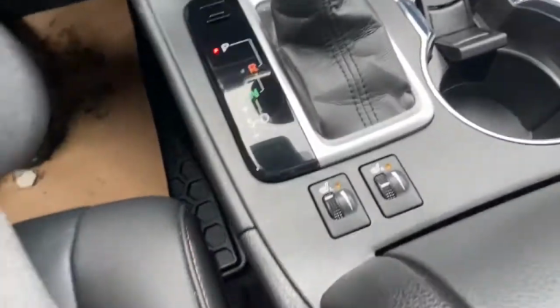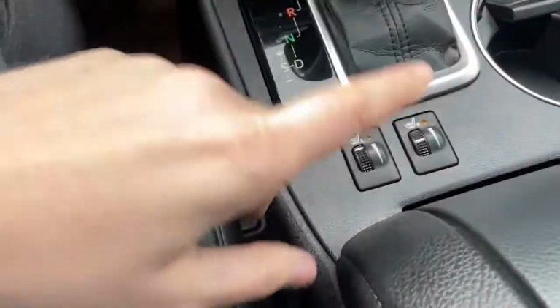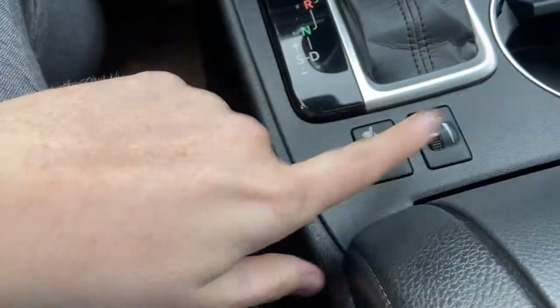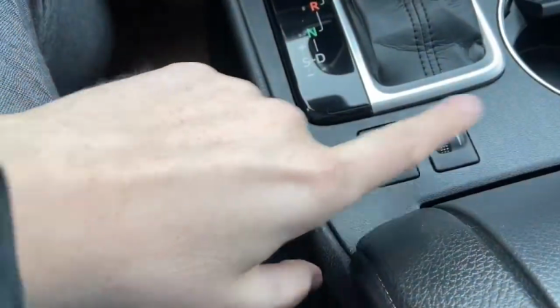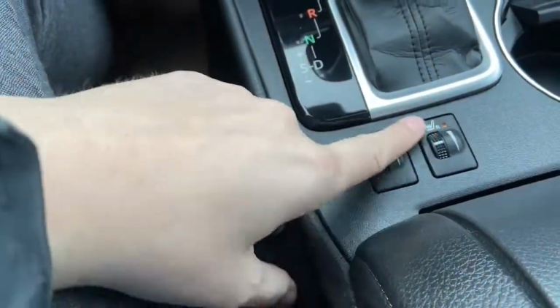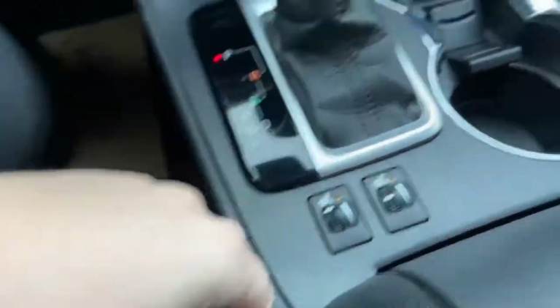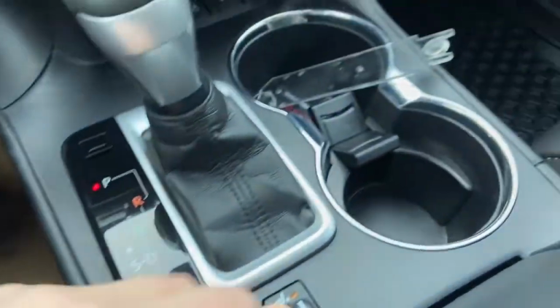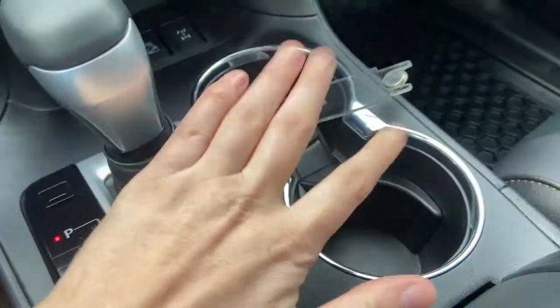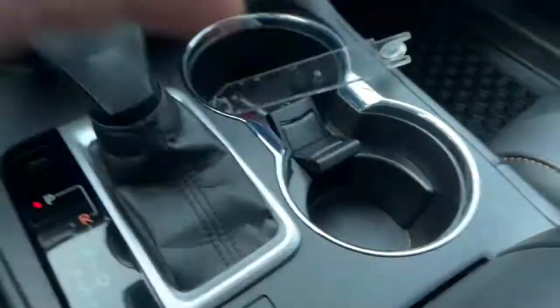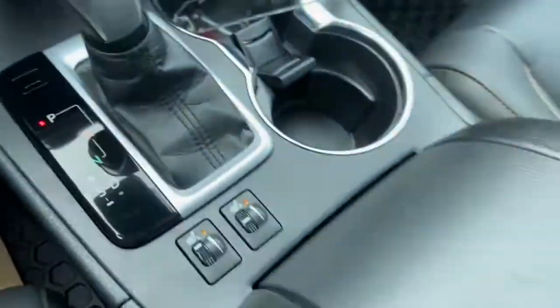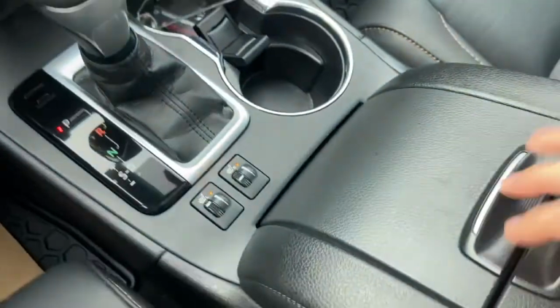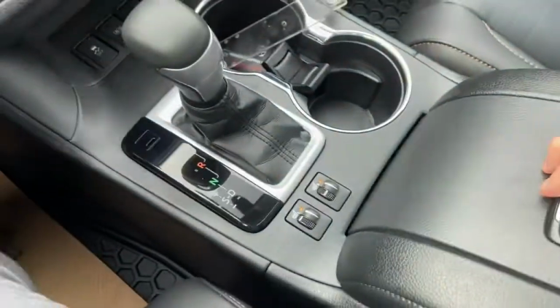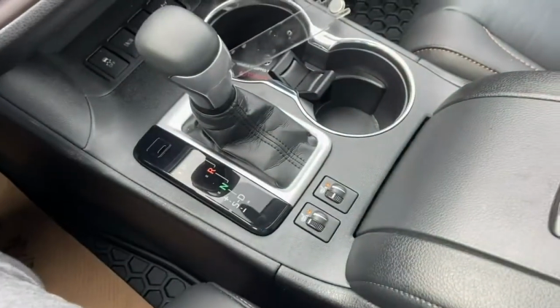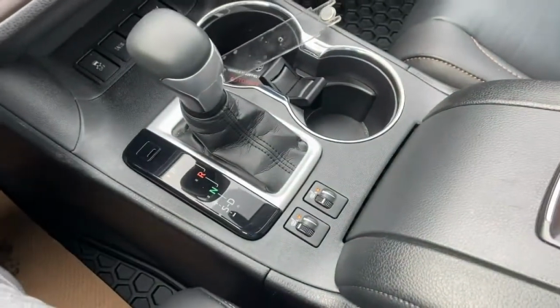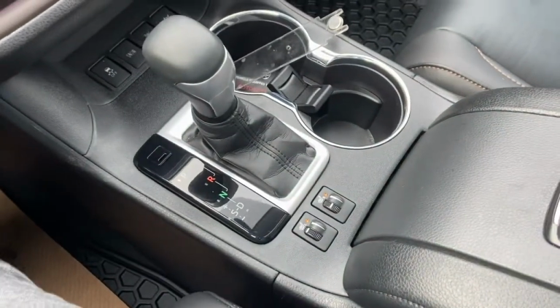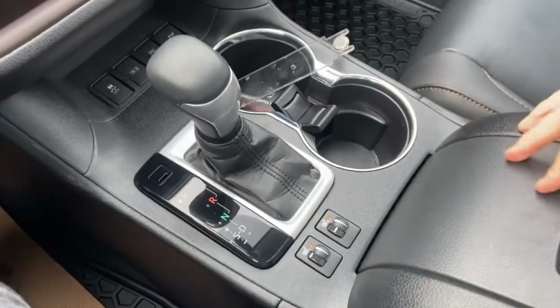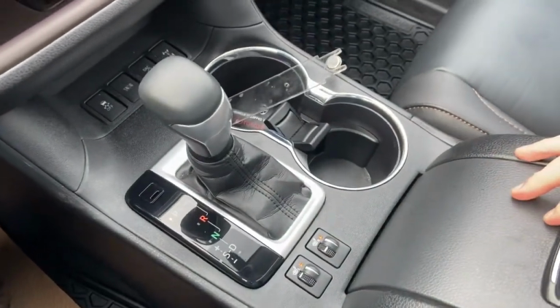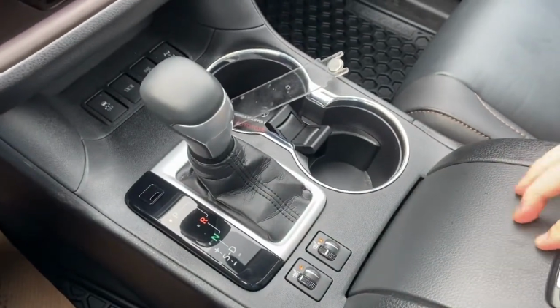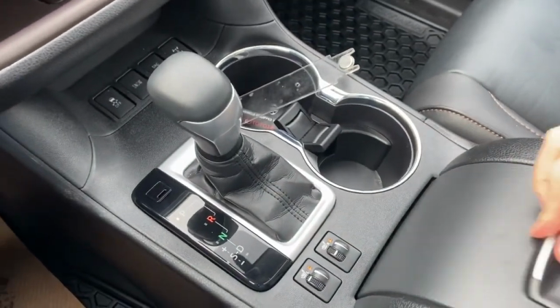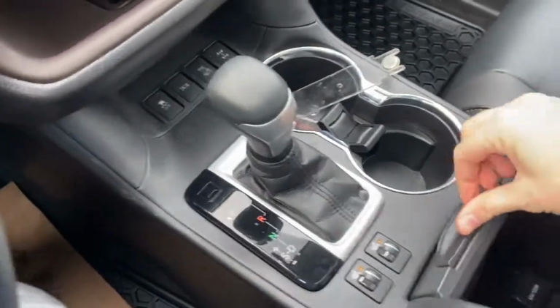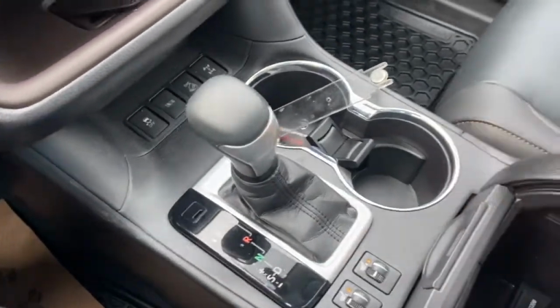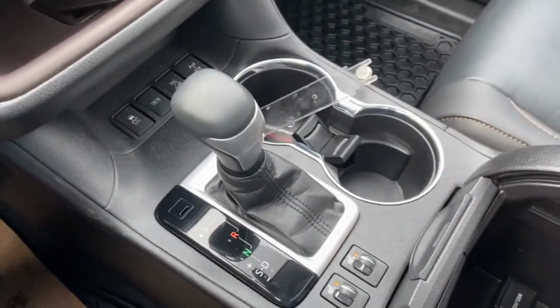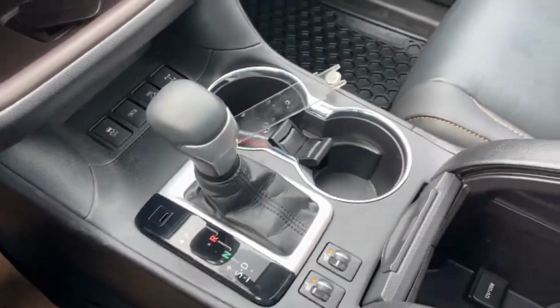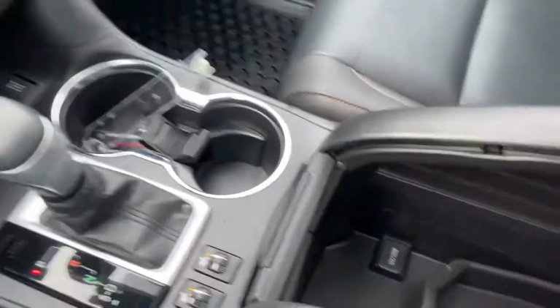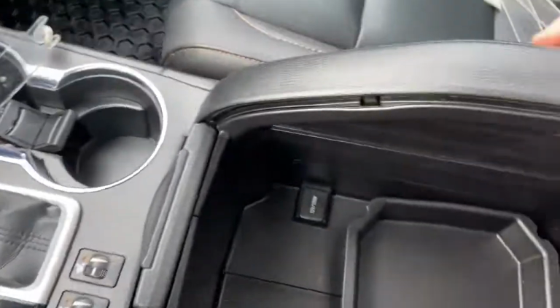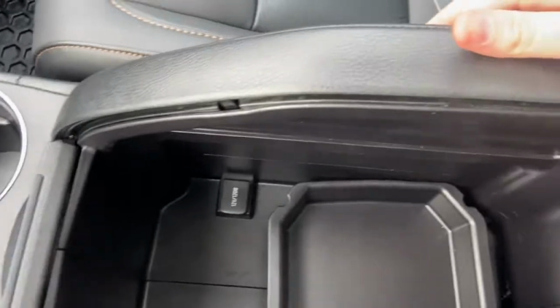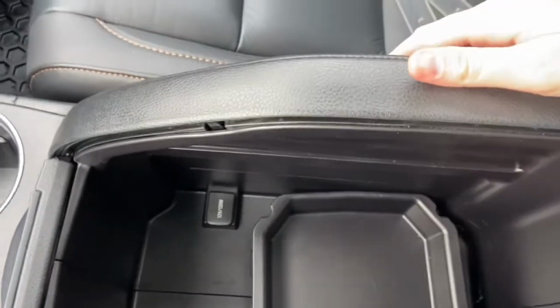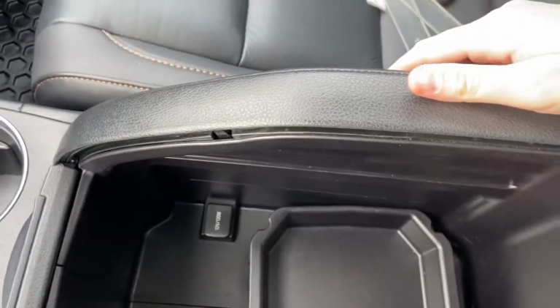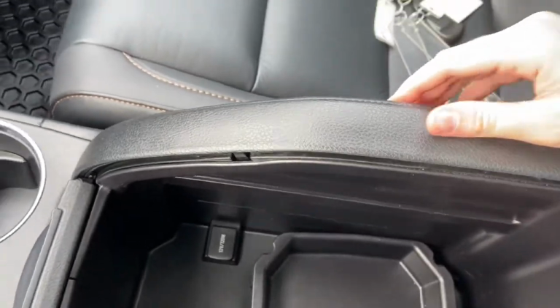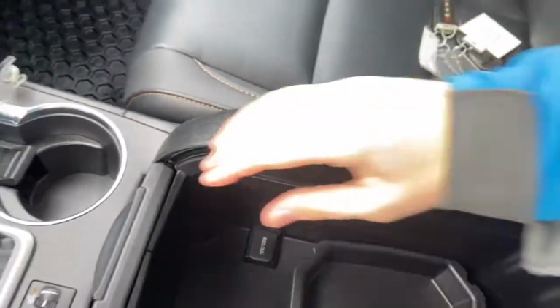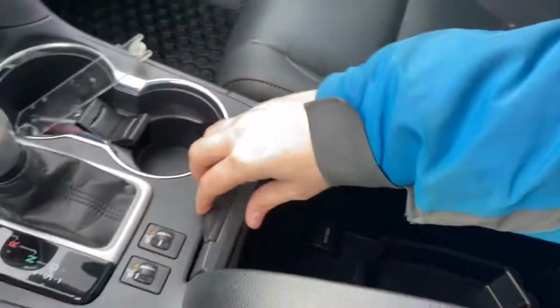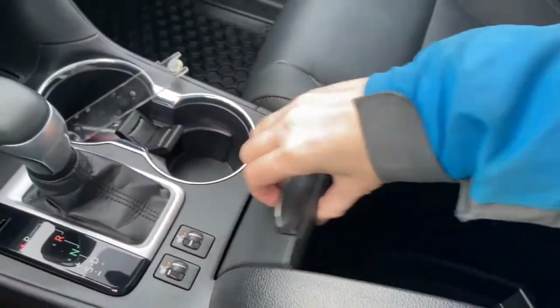You have heated seats for both the driver and the passenger, as well as two cup holders and our center console in the middle. Tons of storage space and a 12 volt outlet inside.